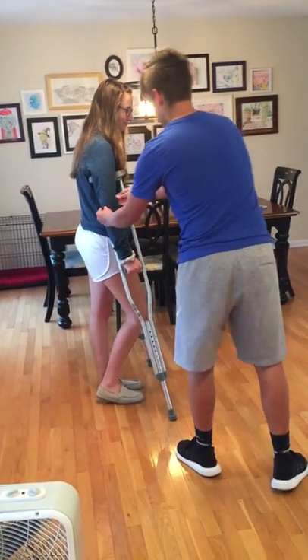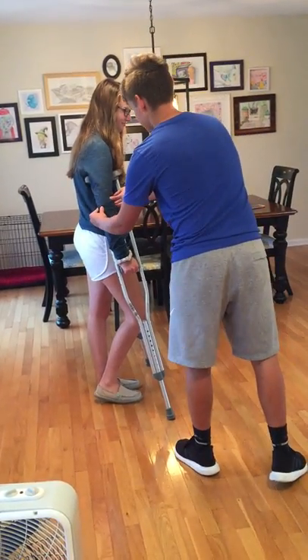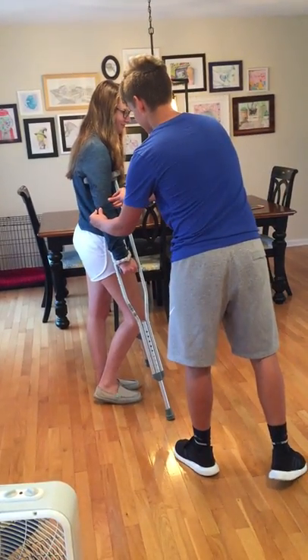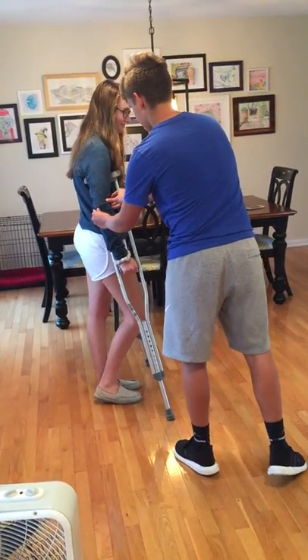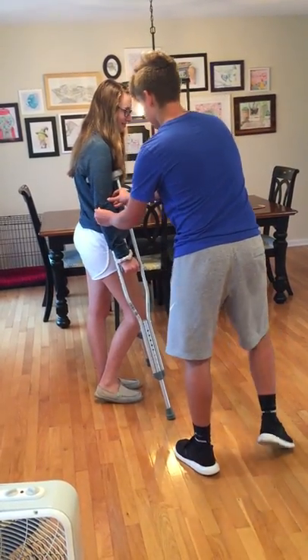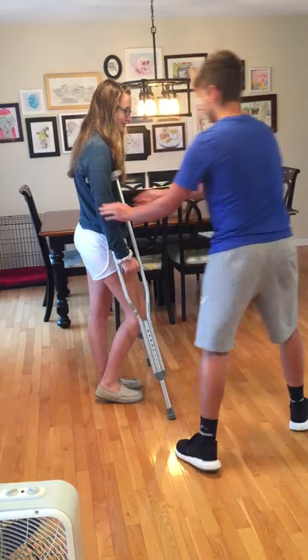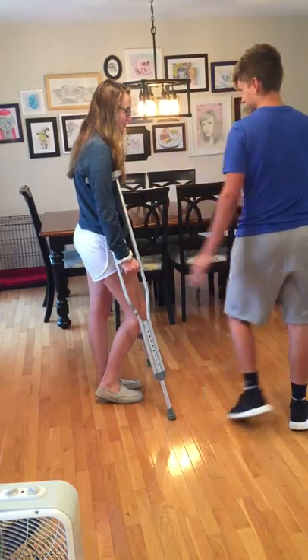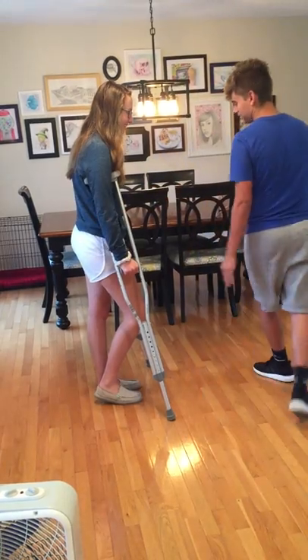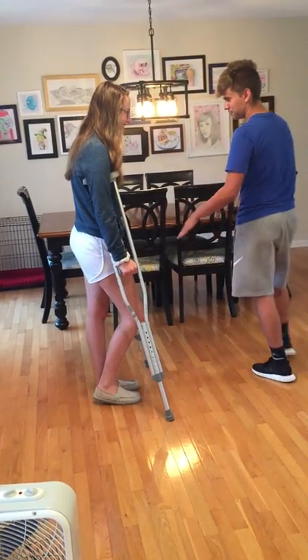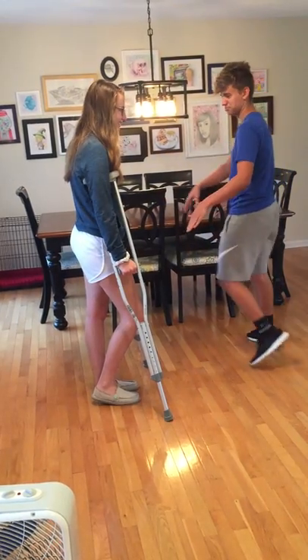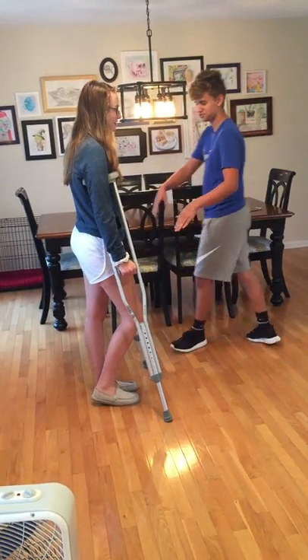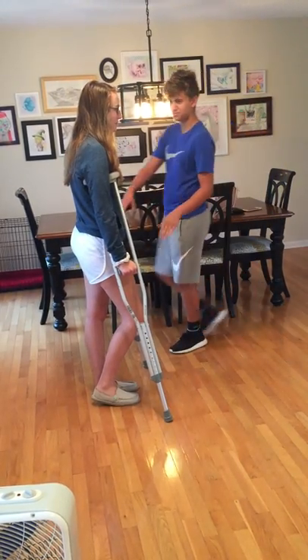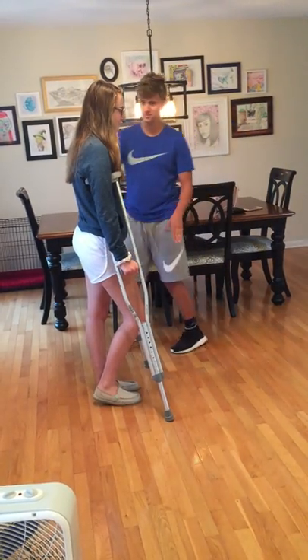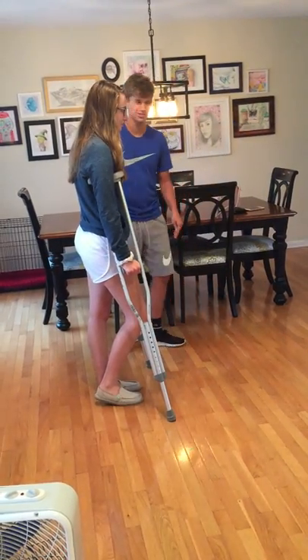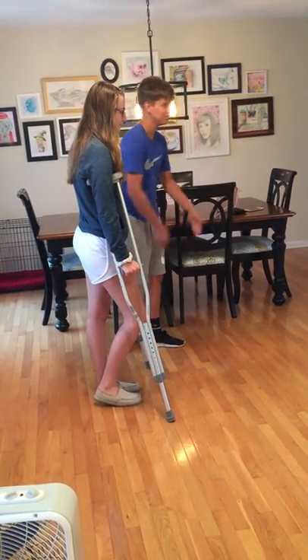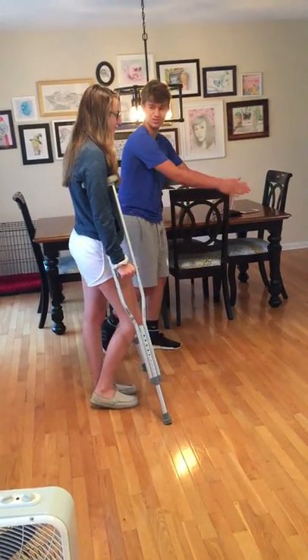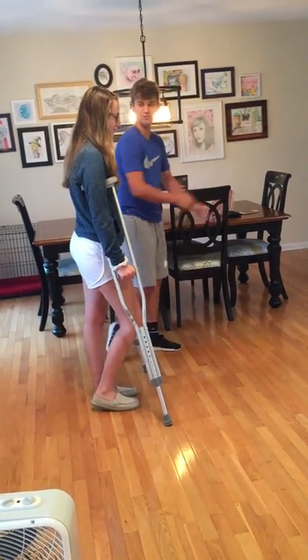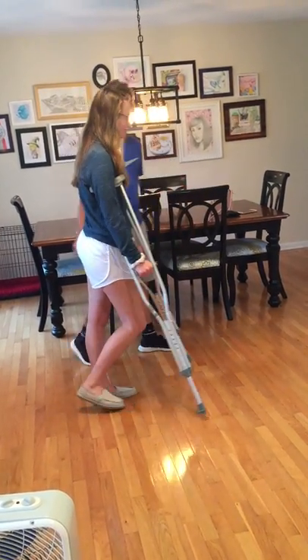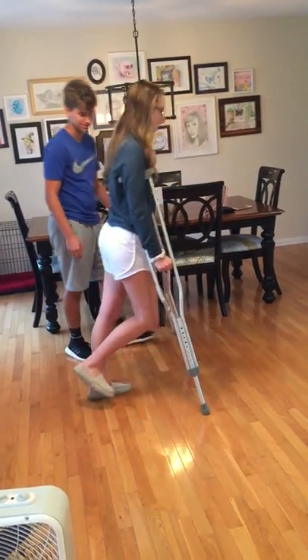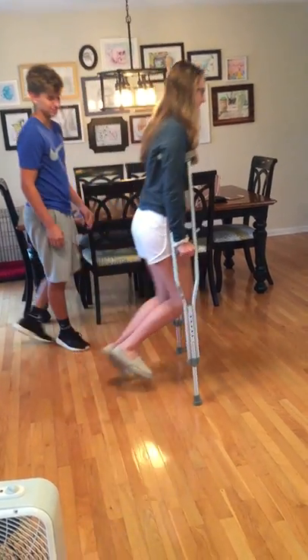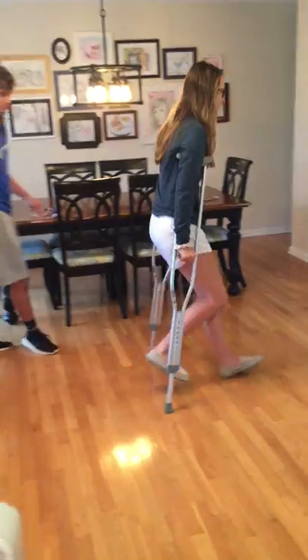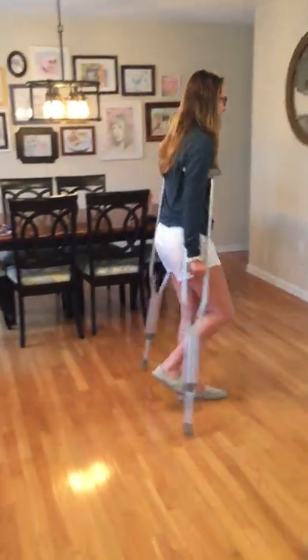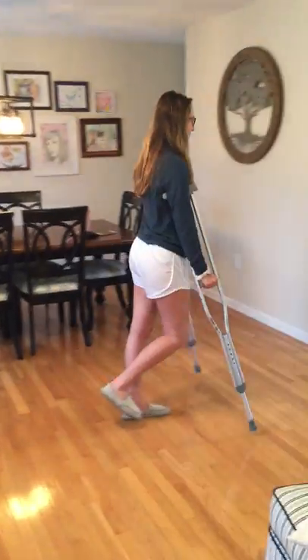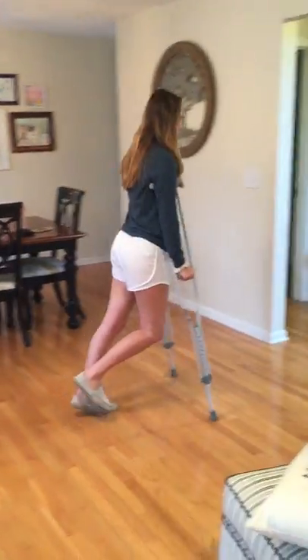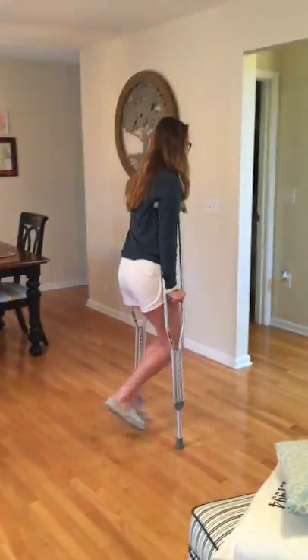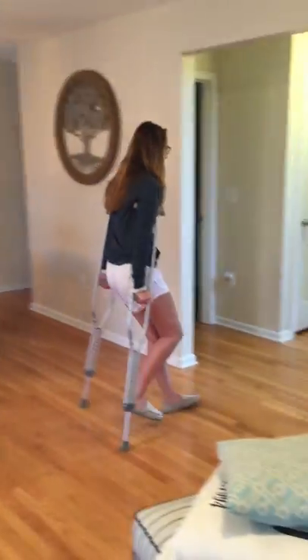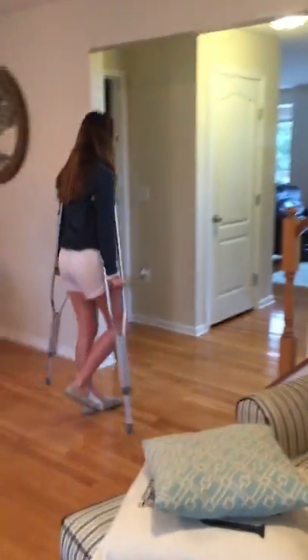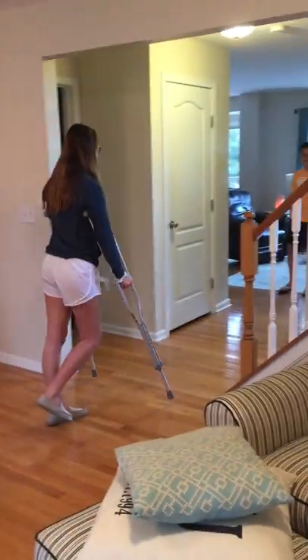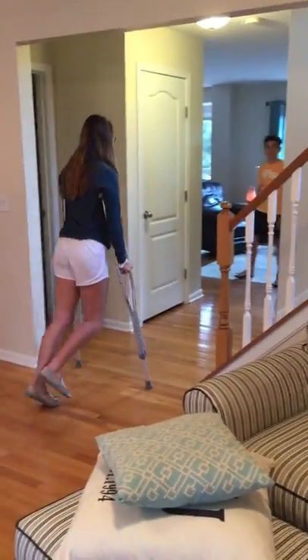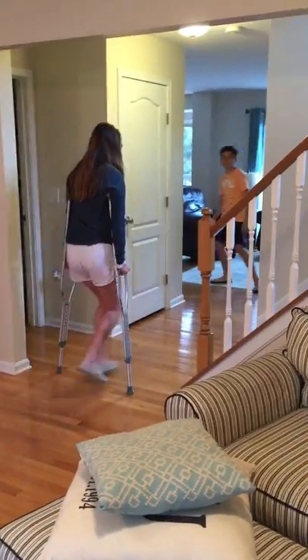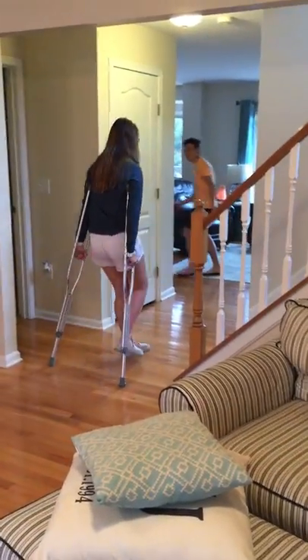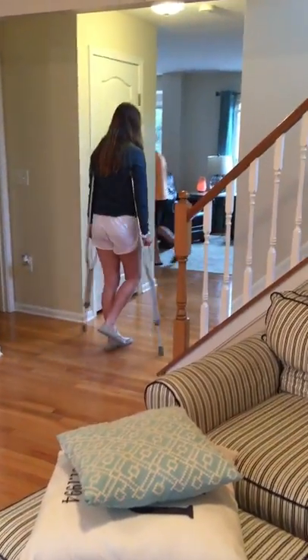Just make it a little bit. Yeah, that looks good. And then you want to put pressure on your hands and move yourself forward. That looks good.